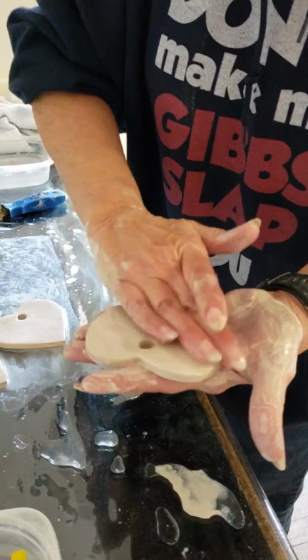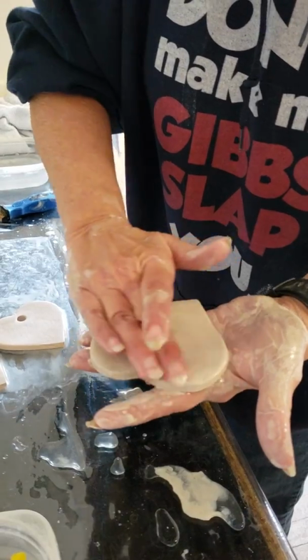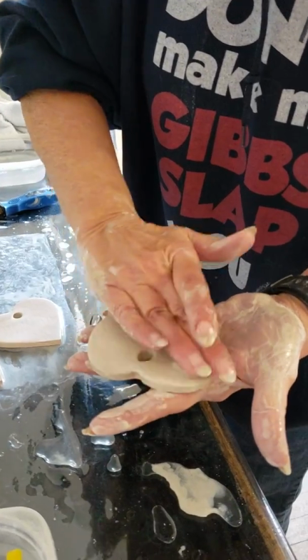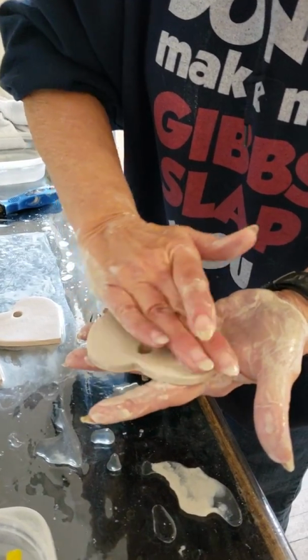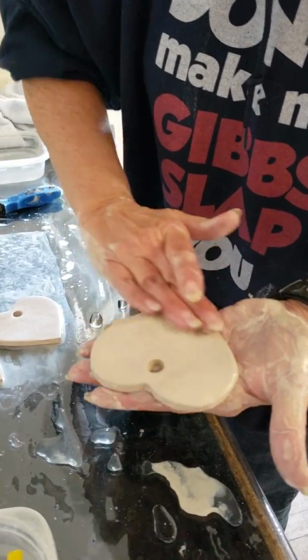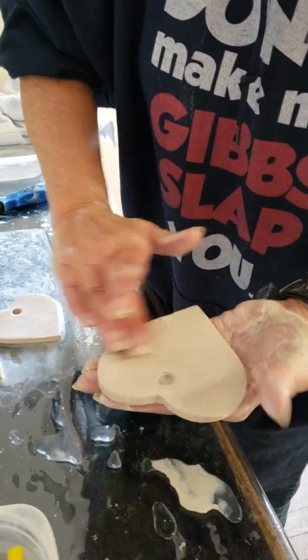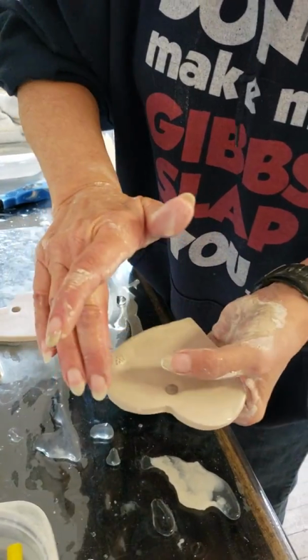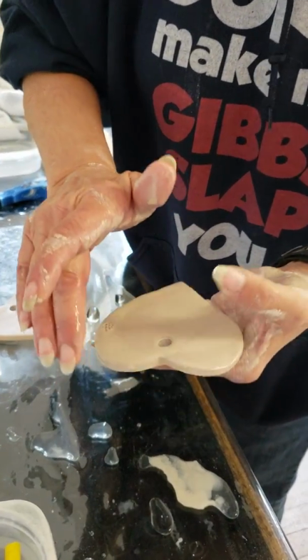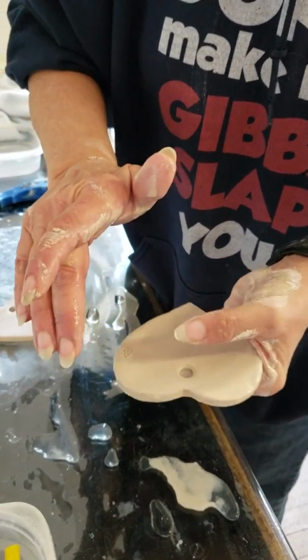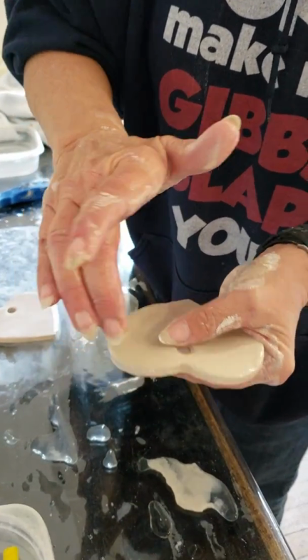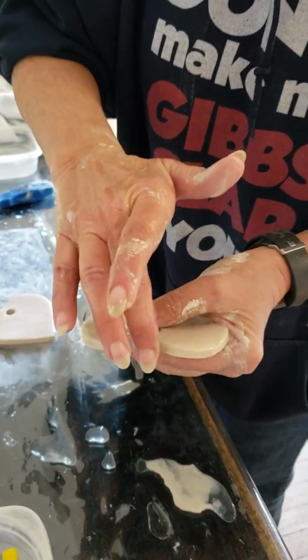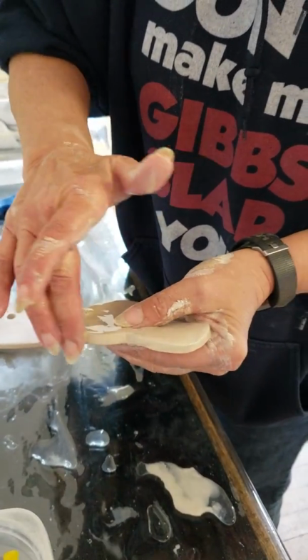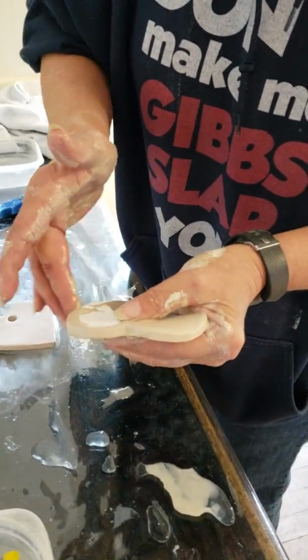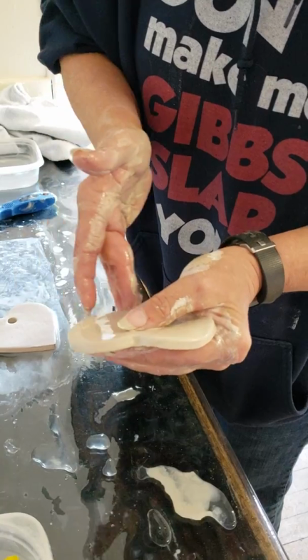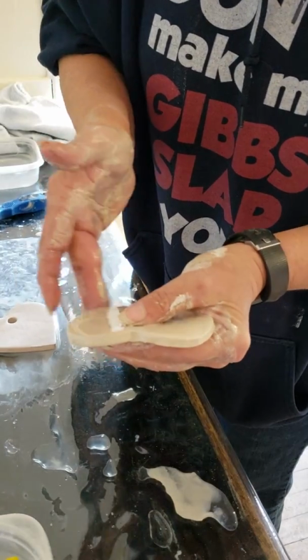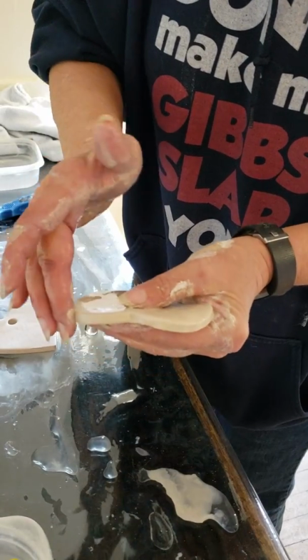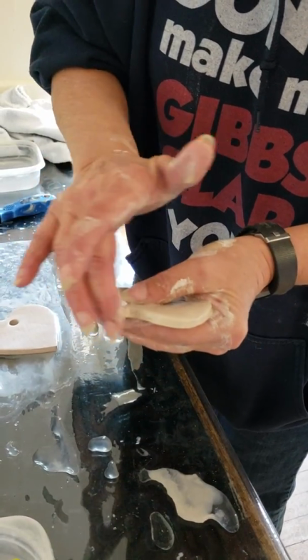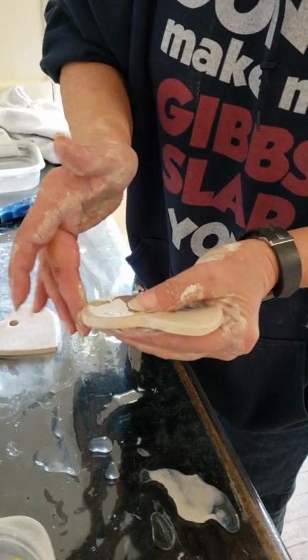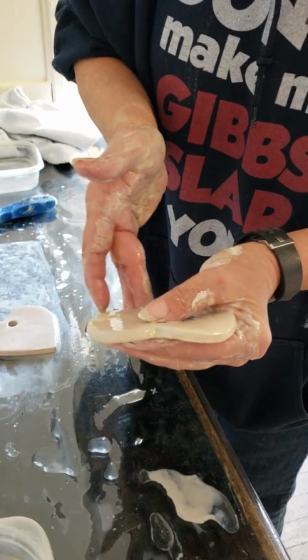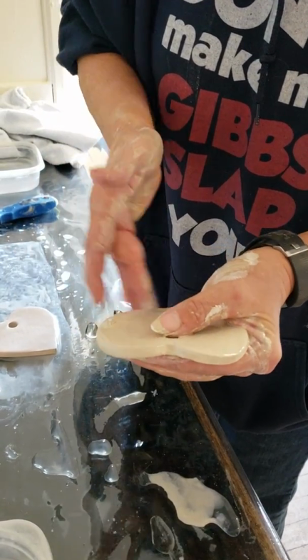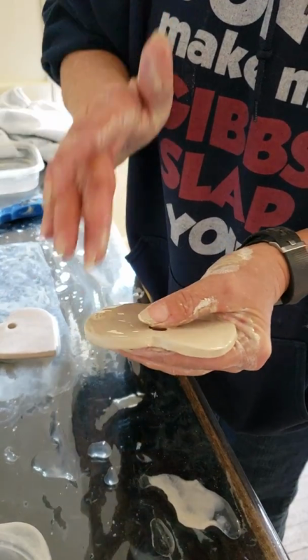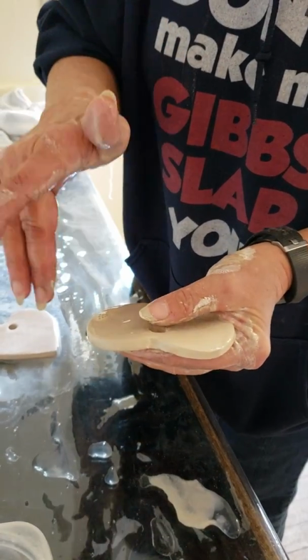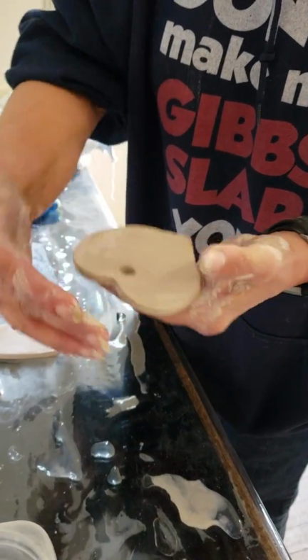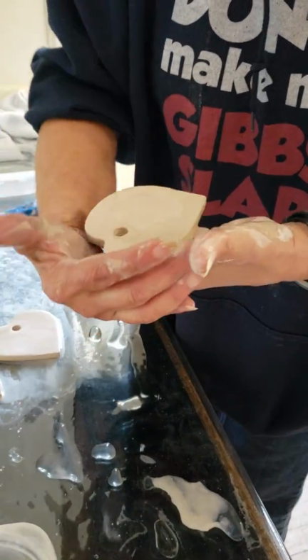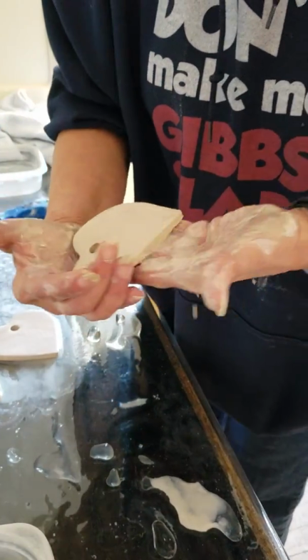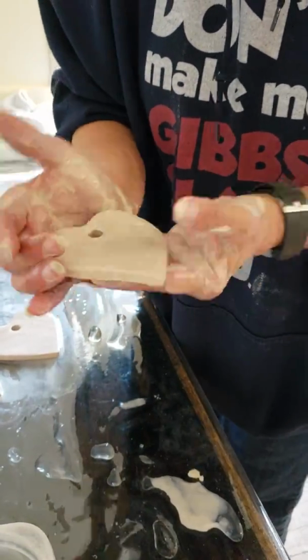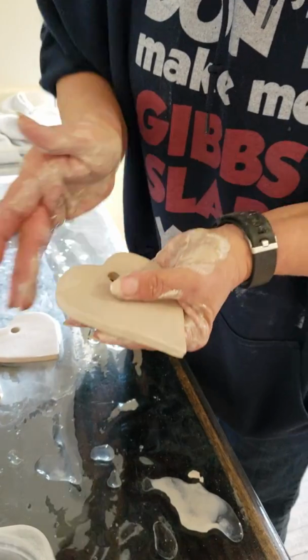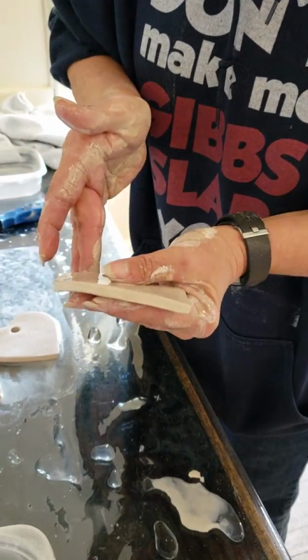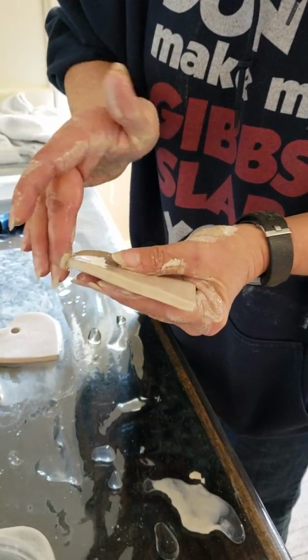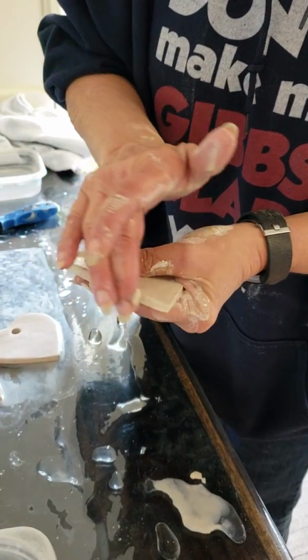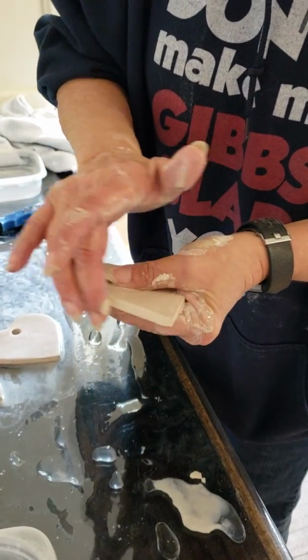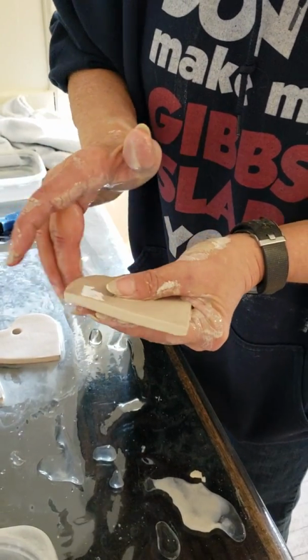Holy smokes, there's a lot of work in these. They're time consuming. Now this is the hard part — not really hard, but tricky. I did three on this side and I want to do three on this side.